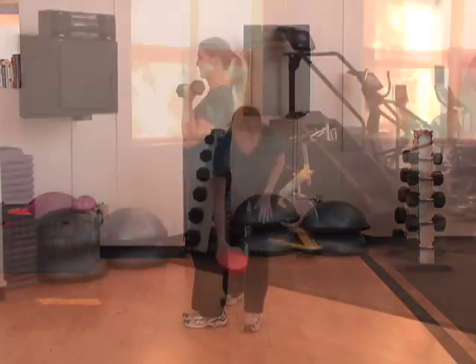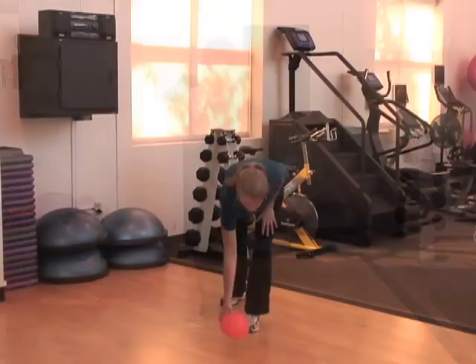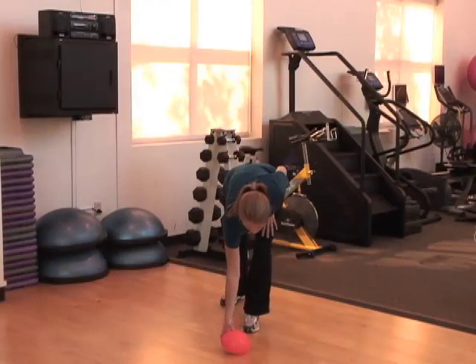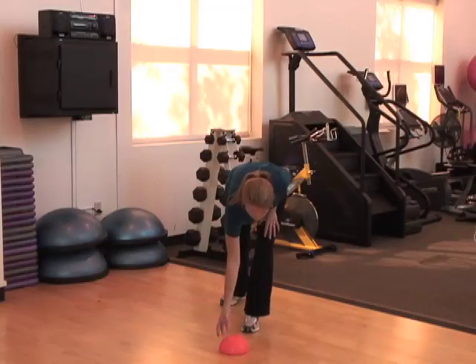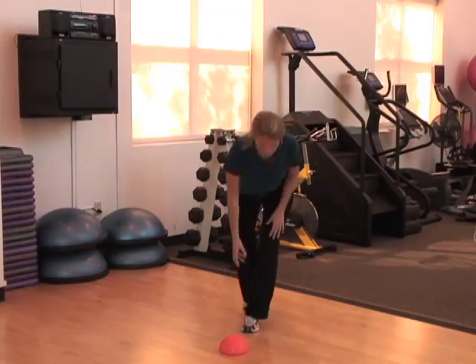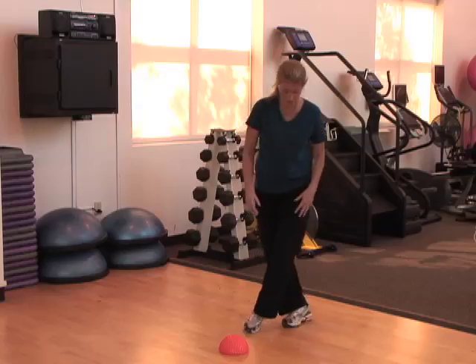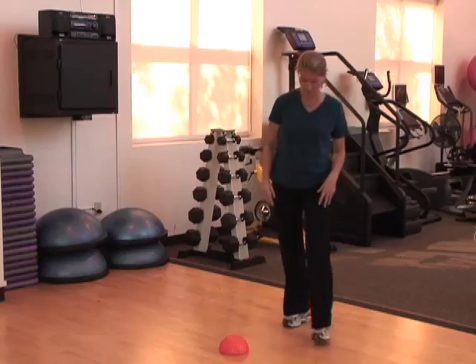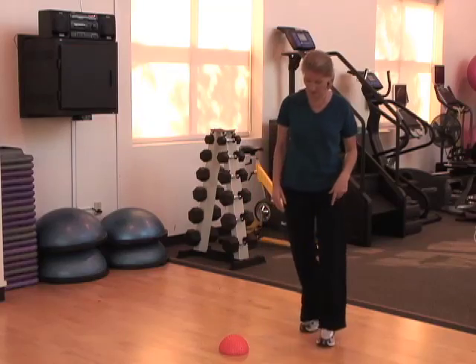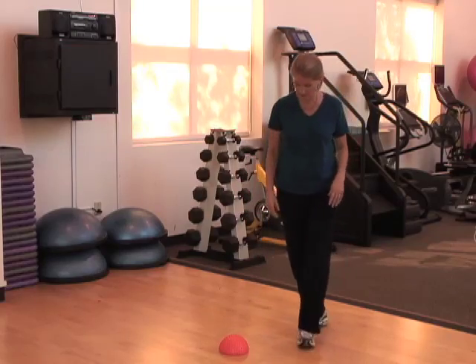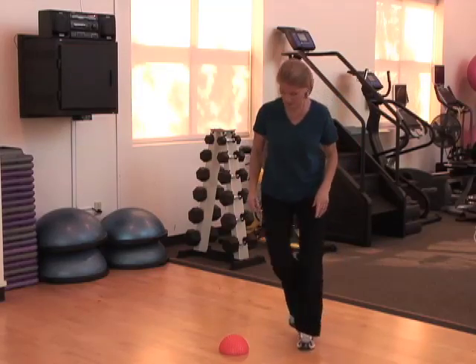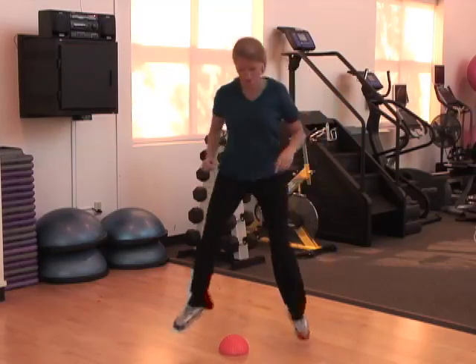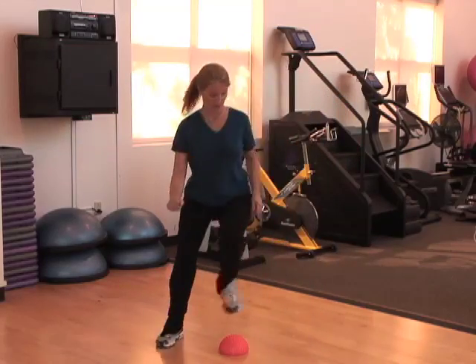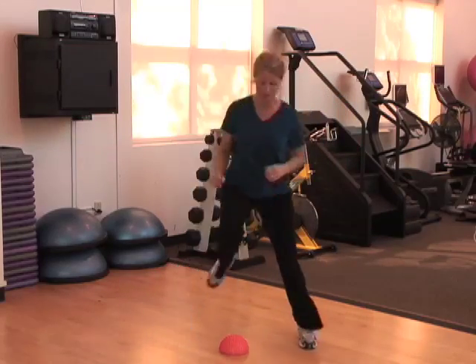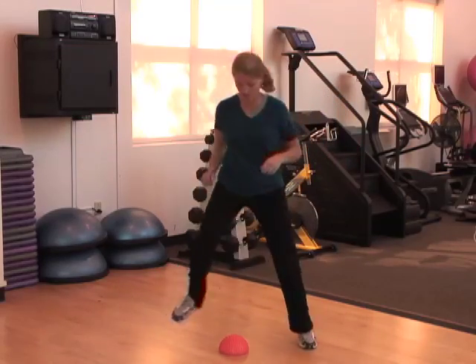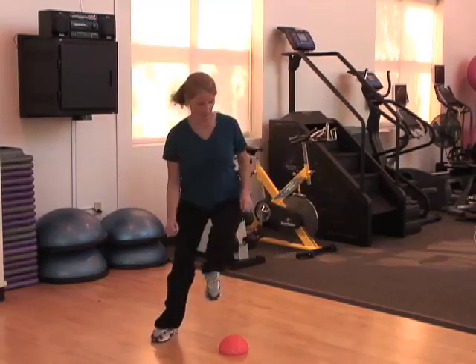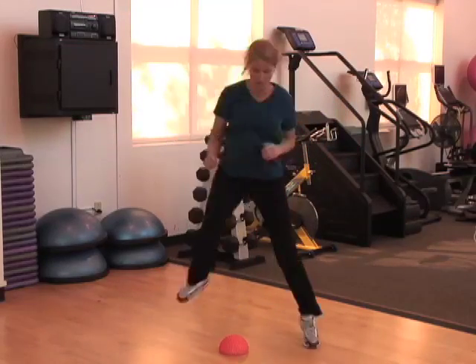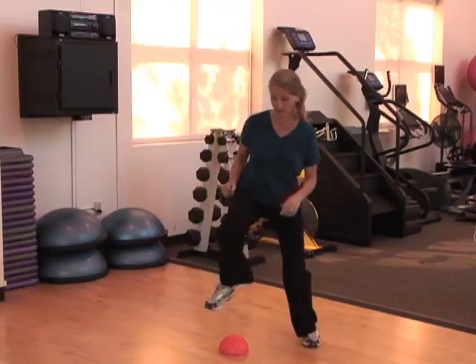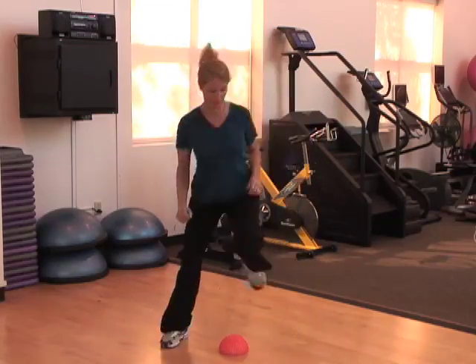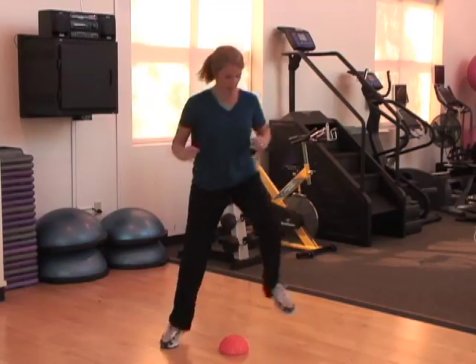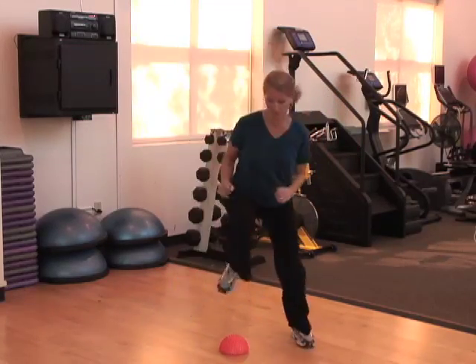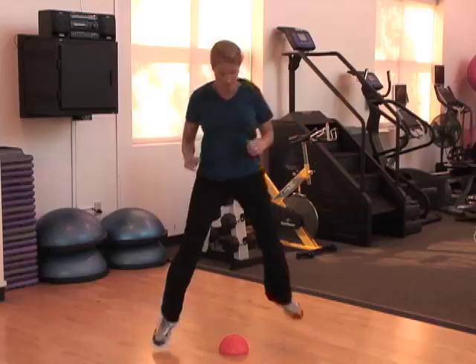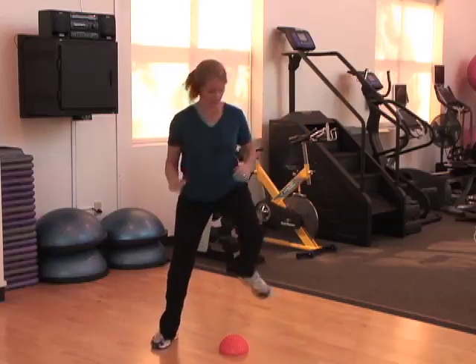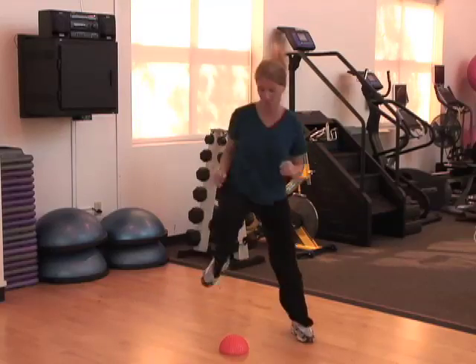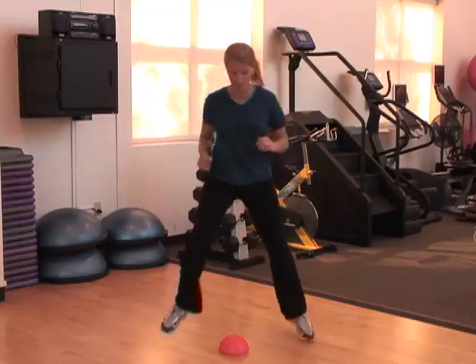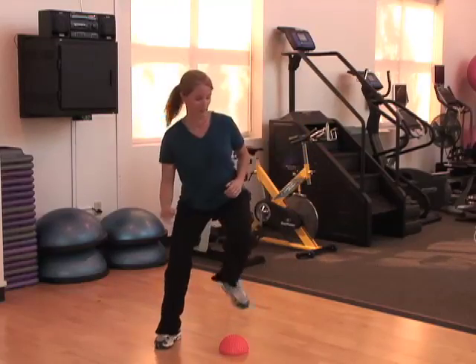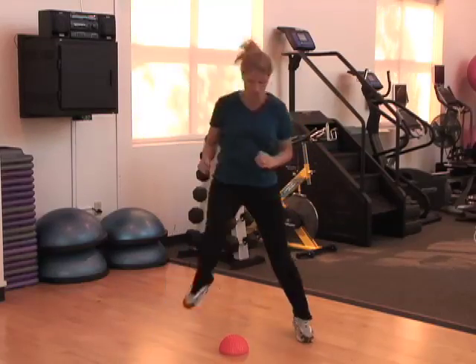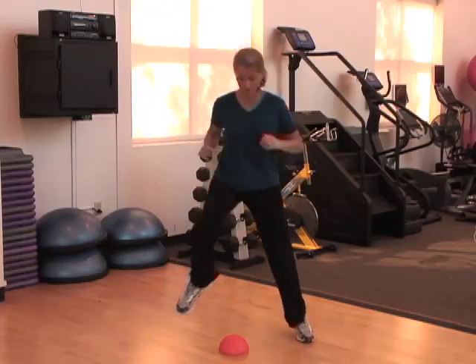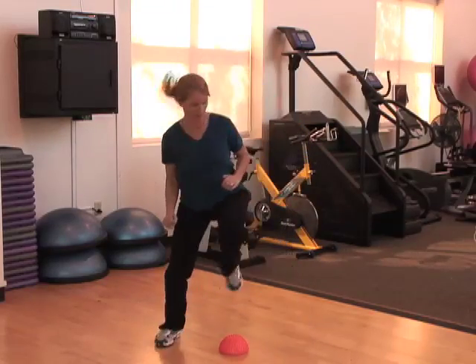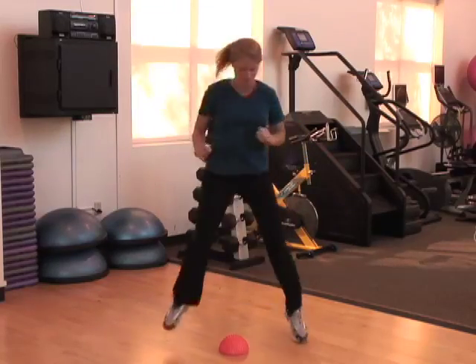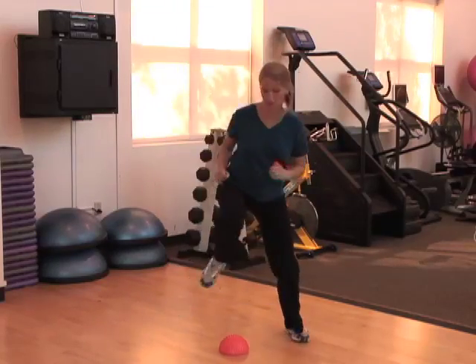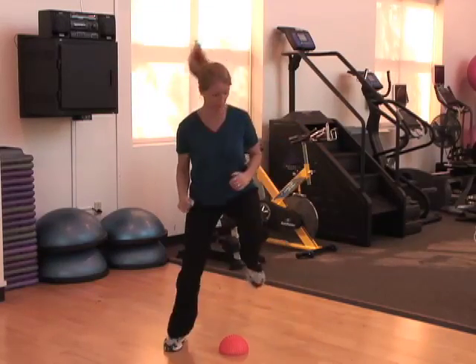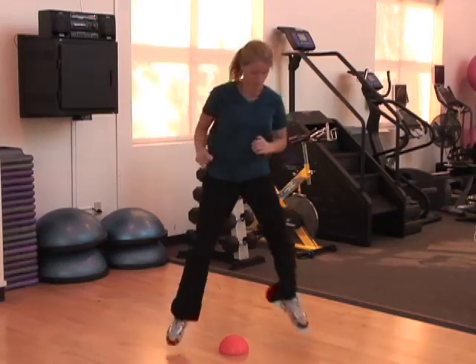Jumping activities are great for building bone strength in the hip. However, if you've already been diagnosed with osteoporosis or have osteoarthritis of the hip or knee, do not do these kinds of activities.